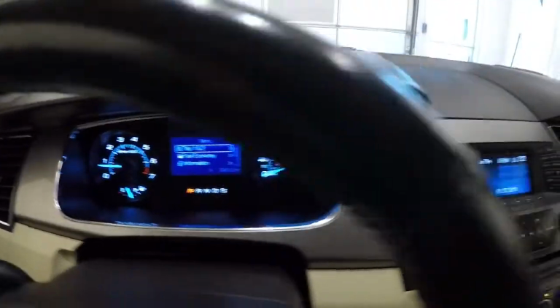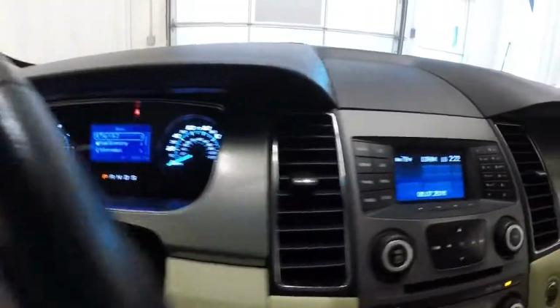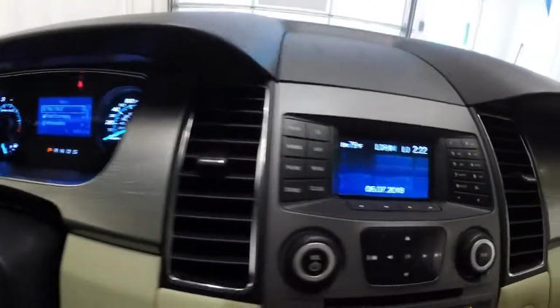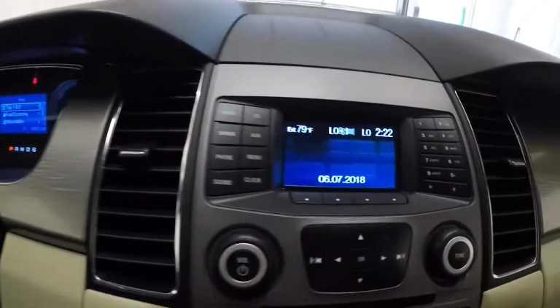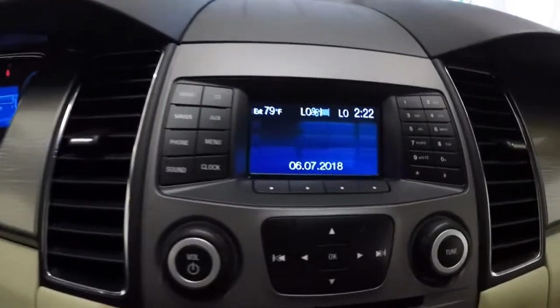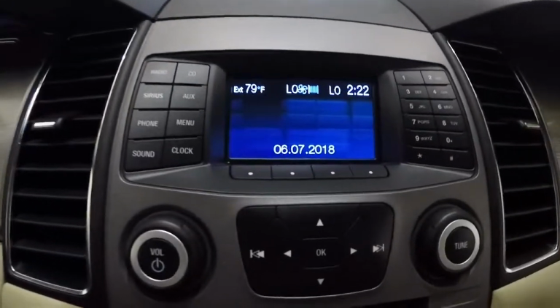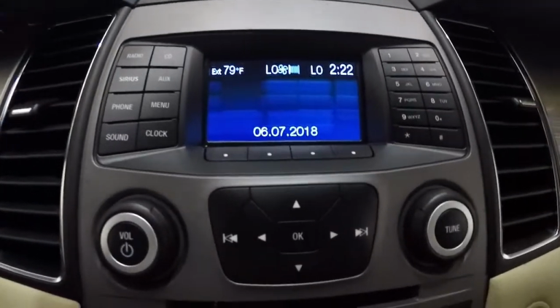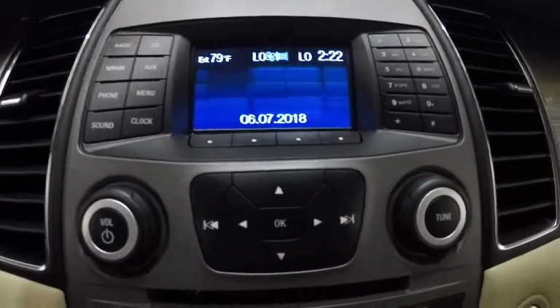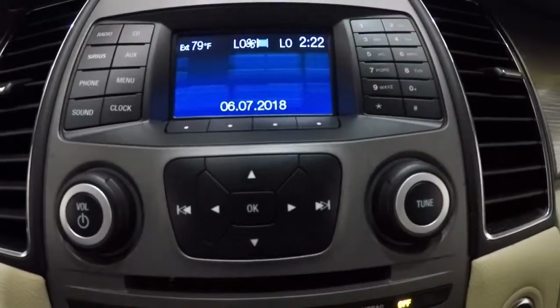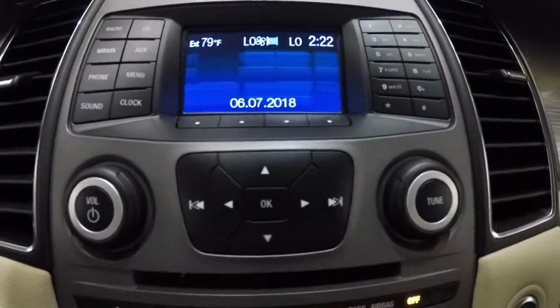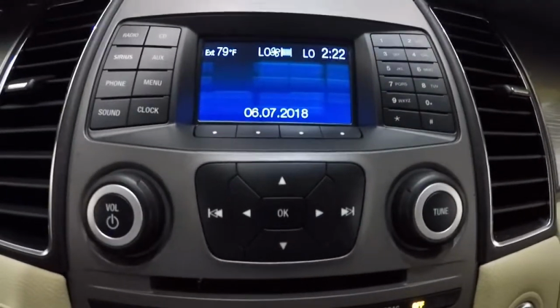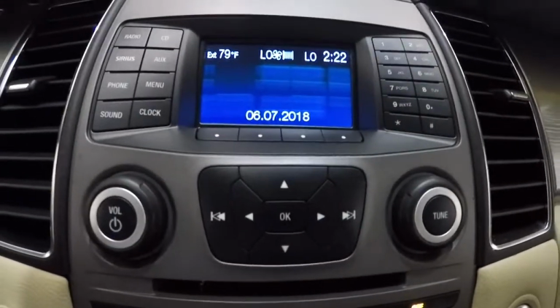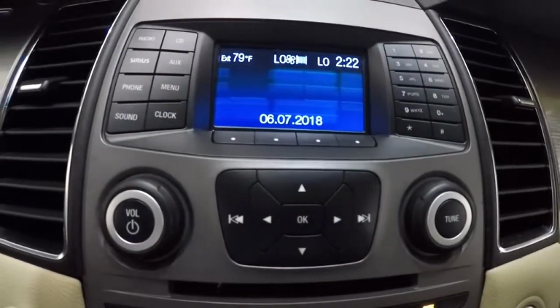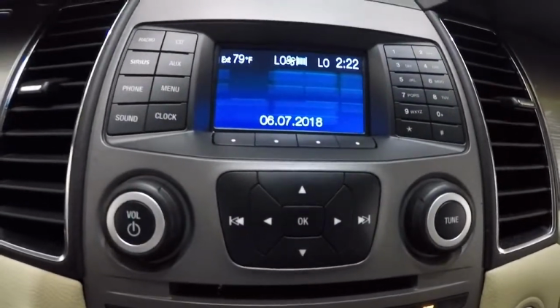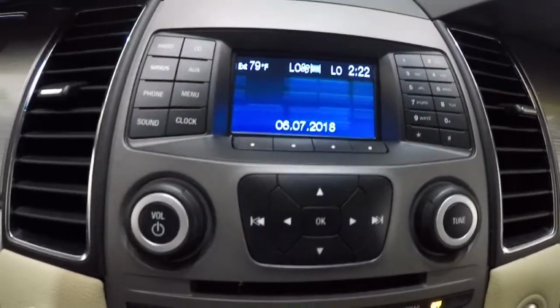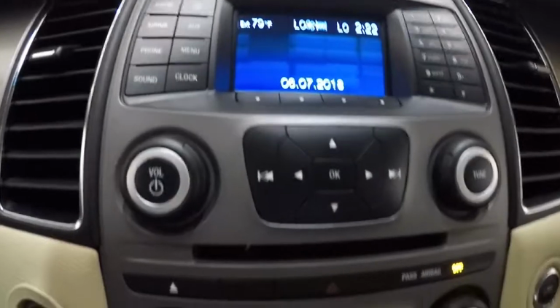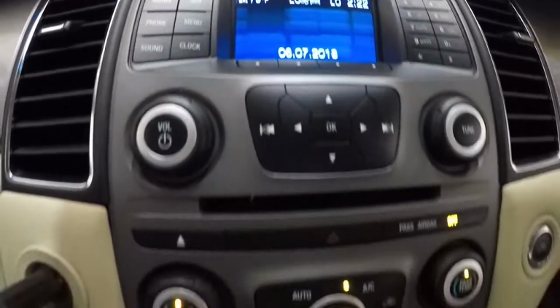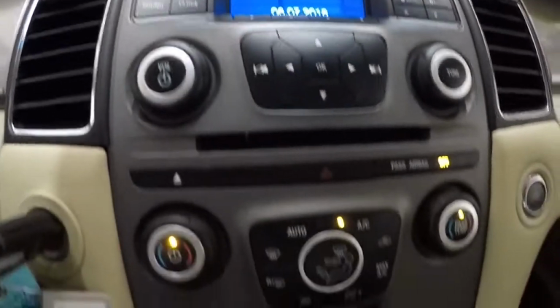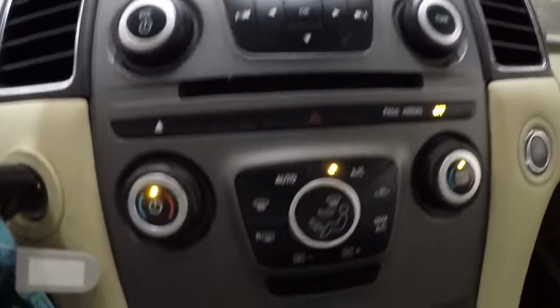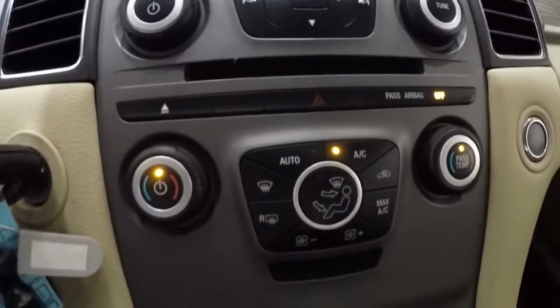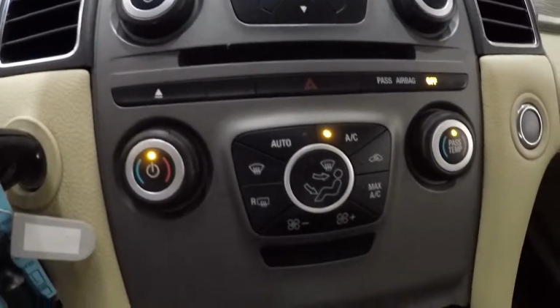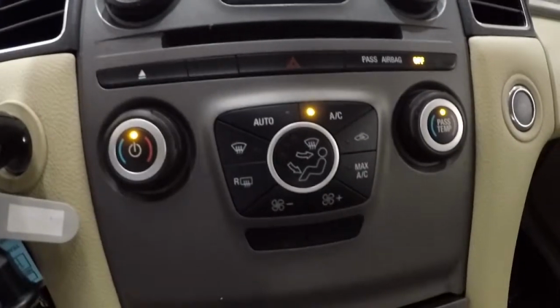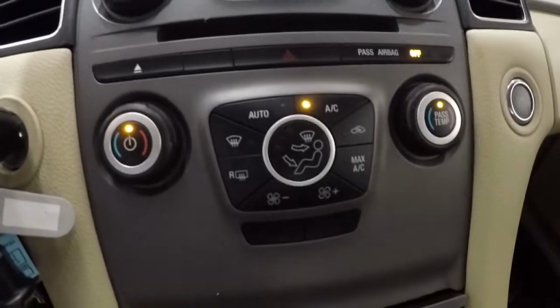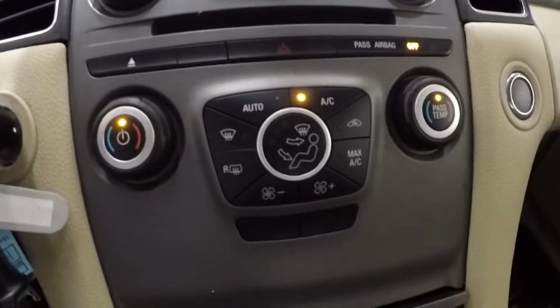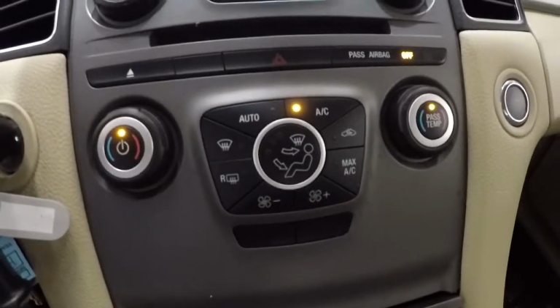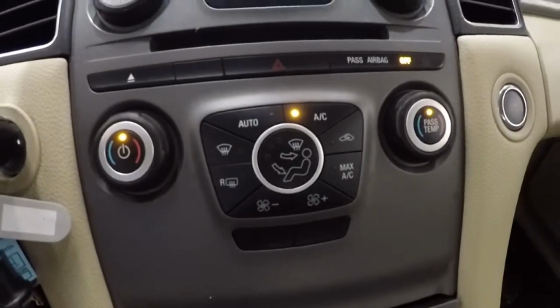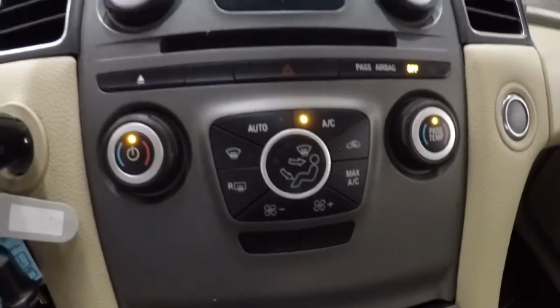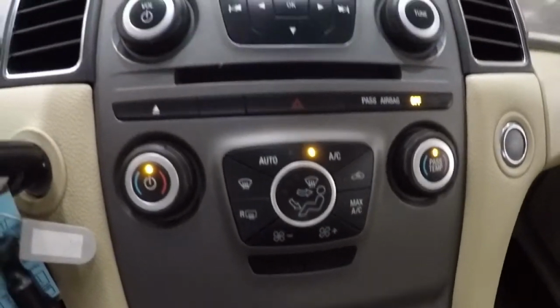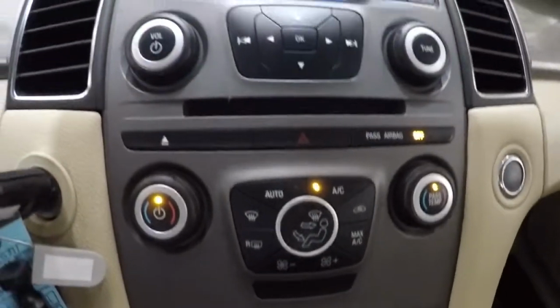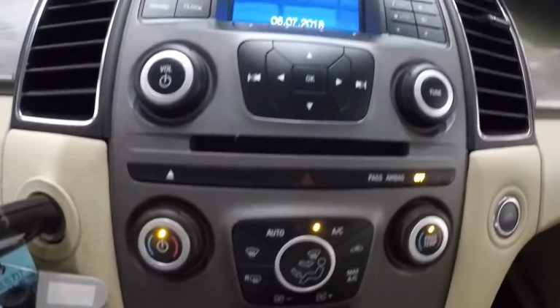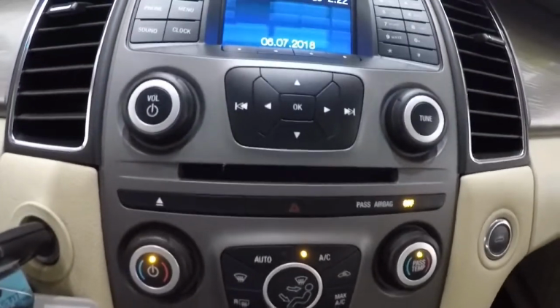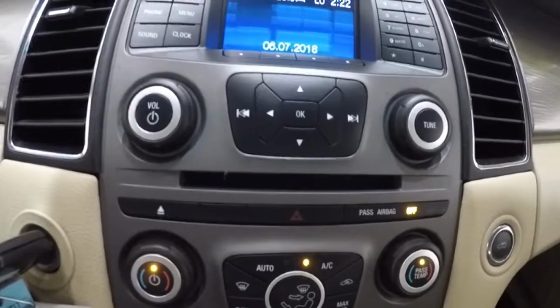Now that we've got it started, I'll go ahead and show you the display — that's your AM/FM, and then you've got your dual climate controls here. The AC is blowing cold, no problem there.